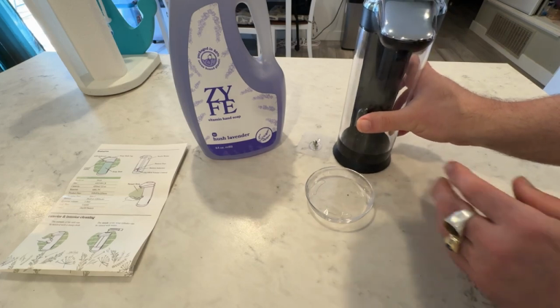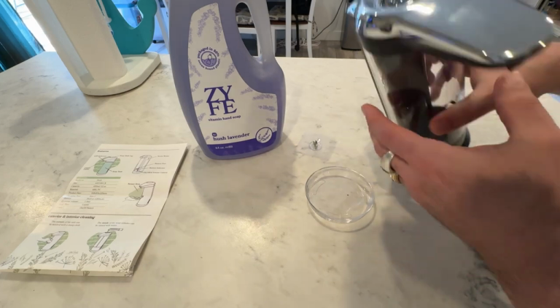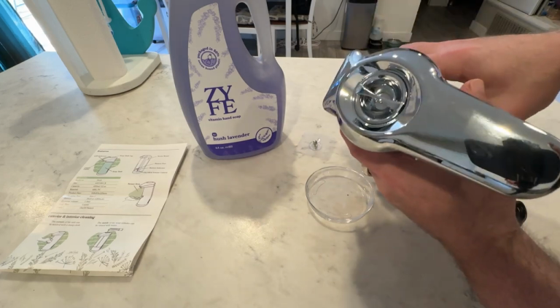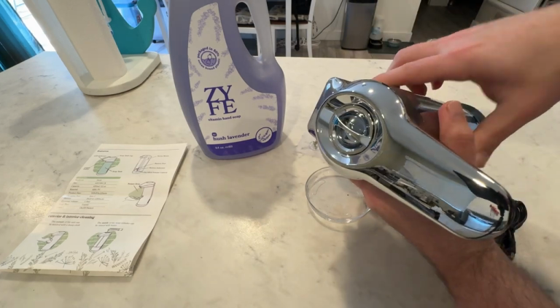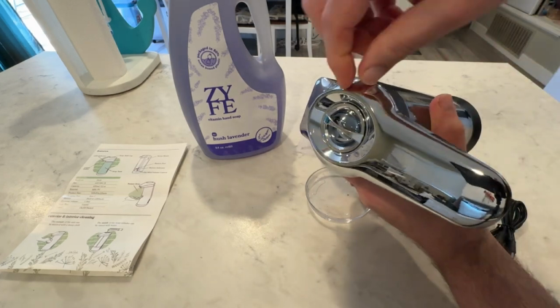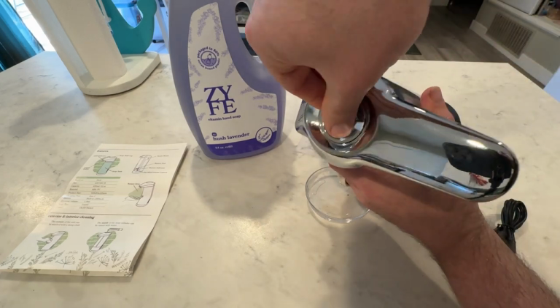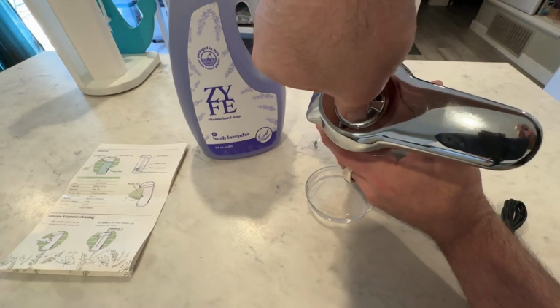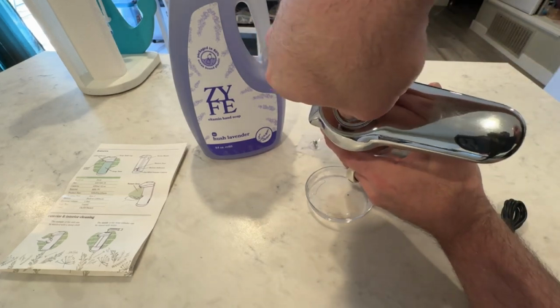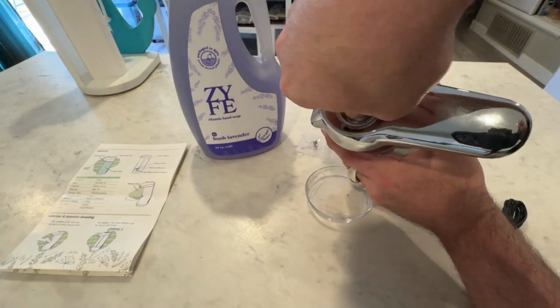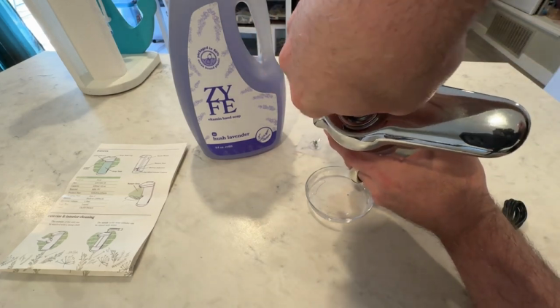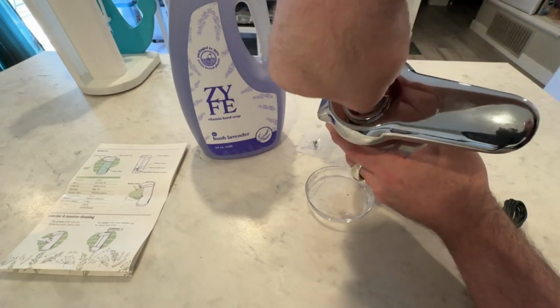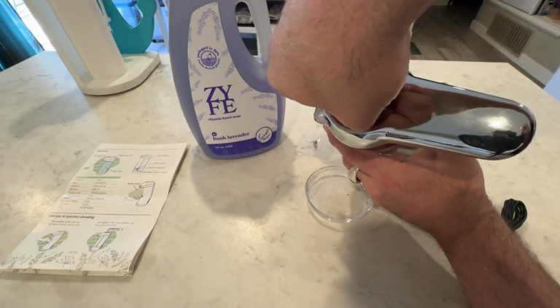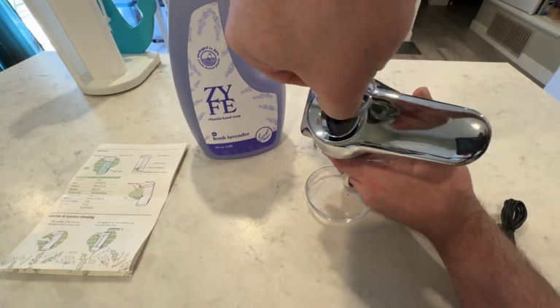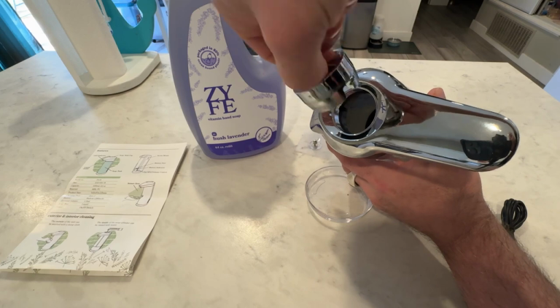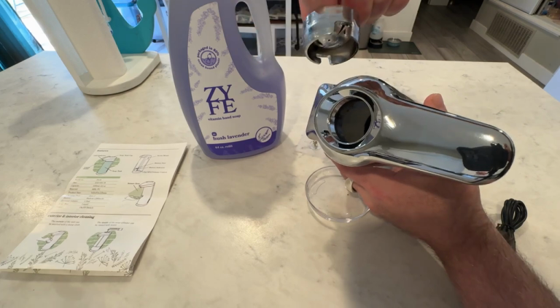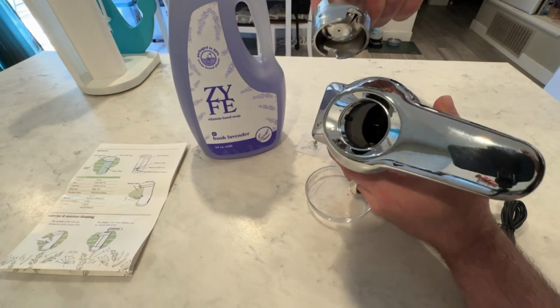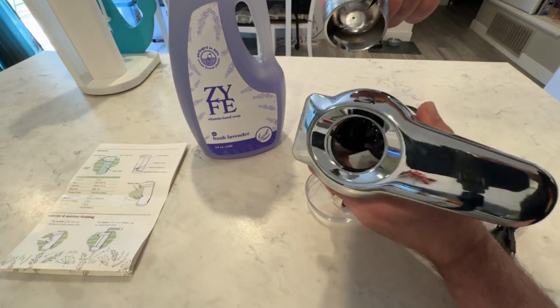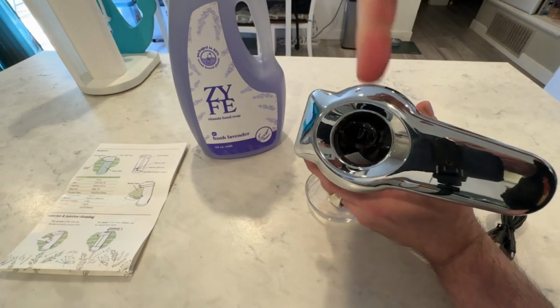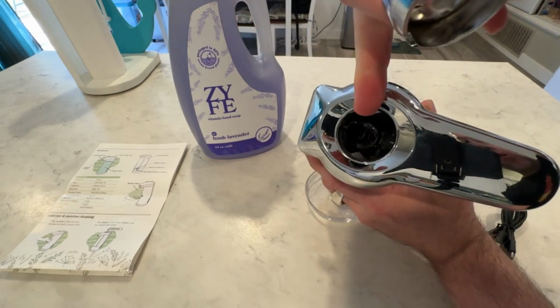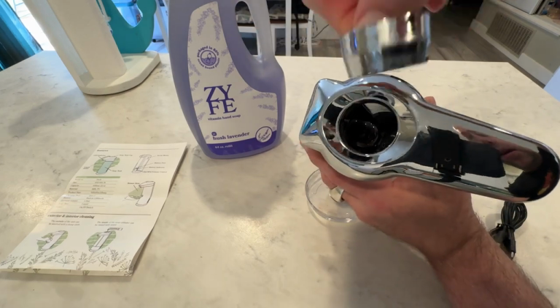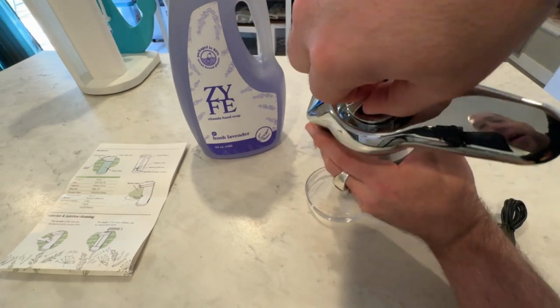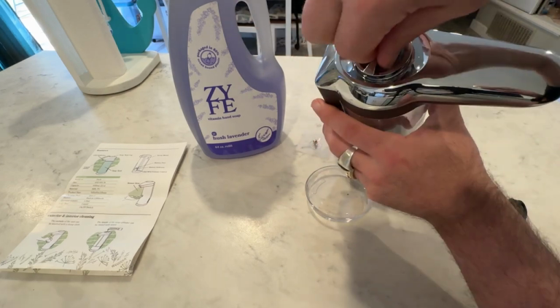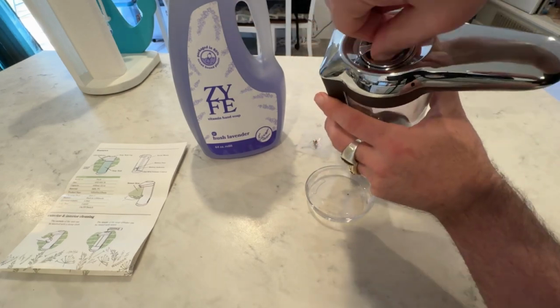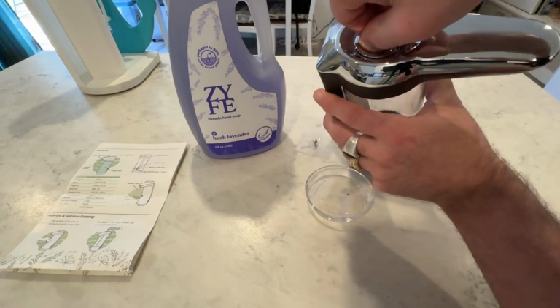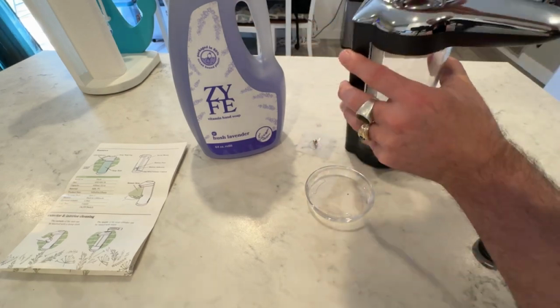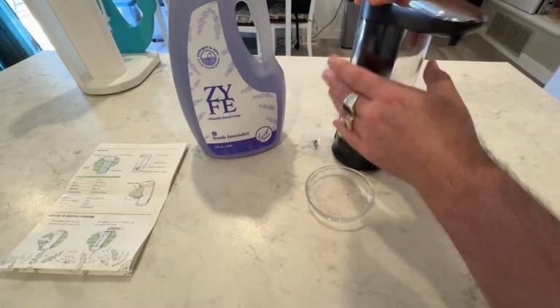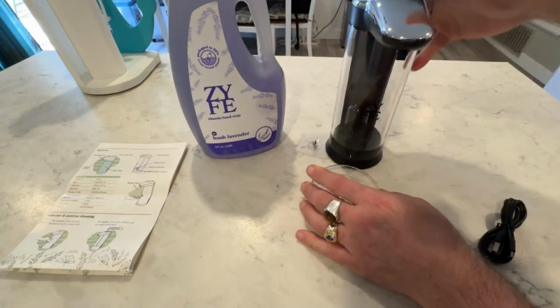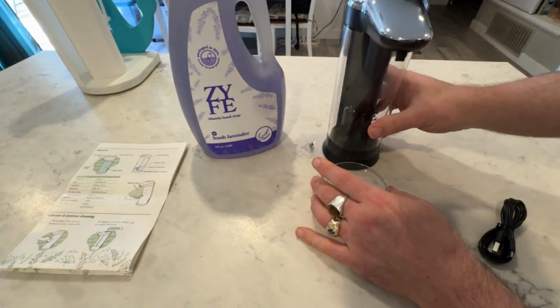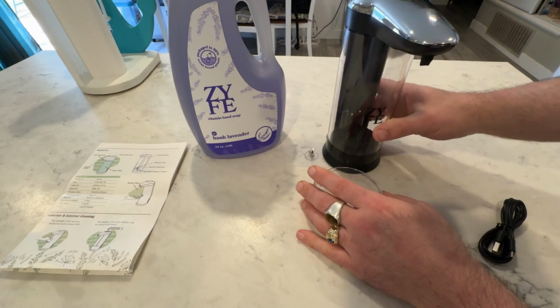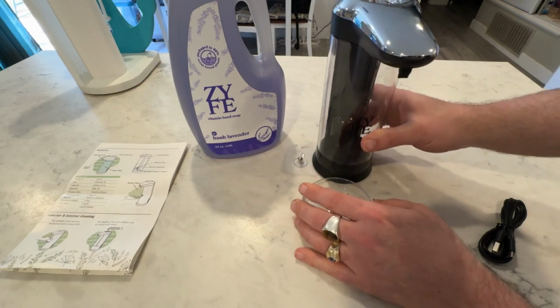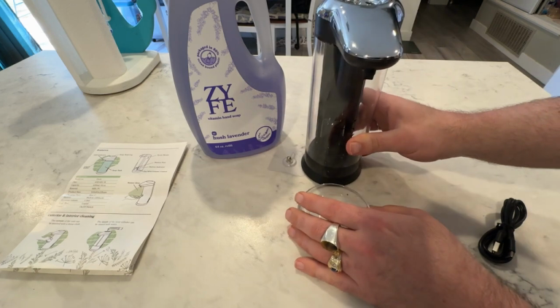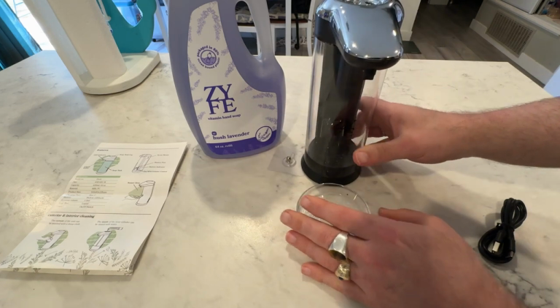To open it up, all you have to do is spin this a little bit. You'll hear it give and then you open it up, pour your soap in, make sure it's charged, and then you're ready to go and start using it and test it.